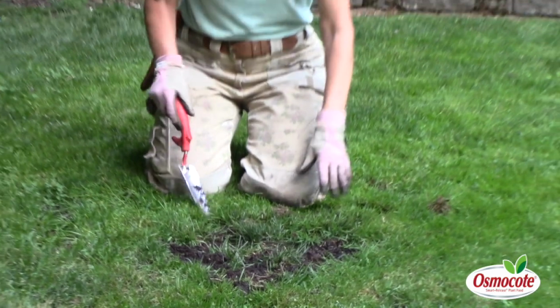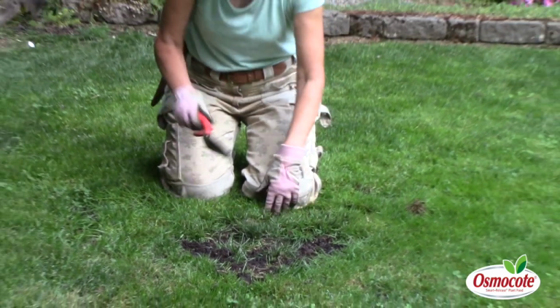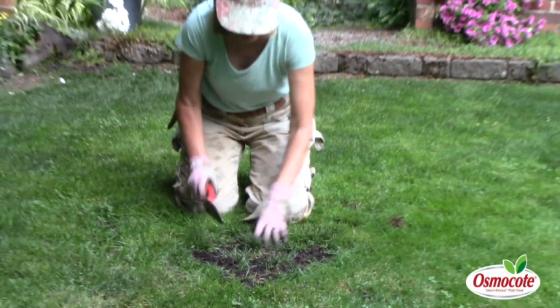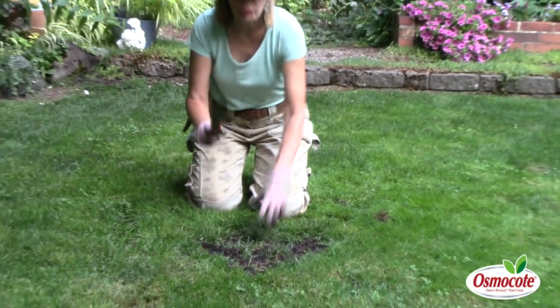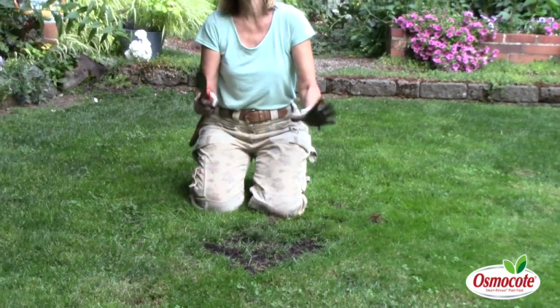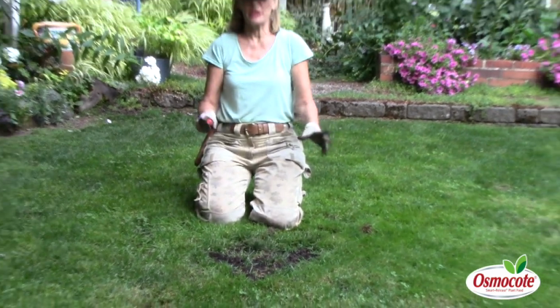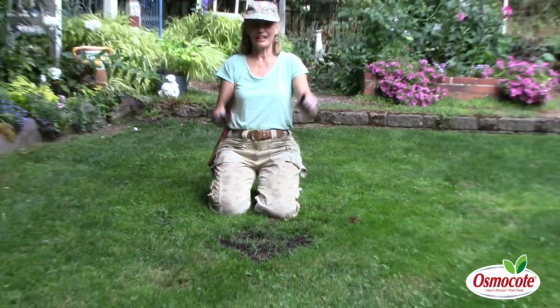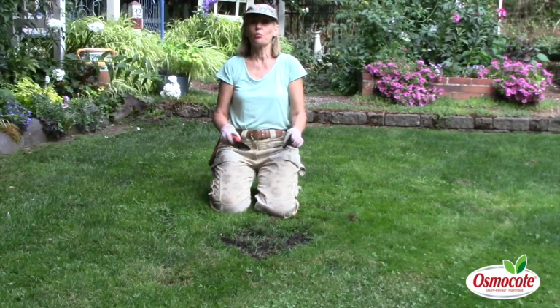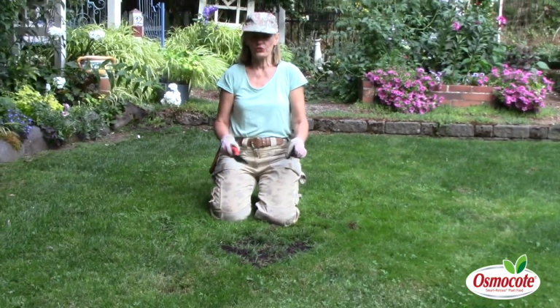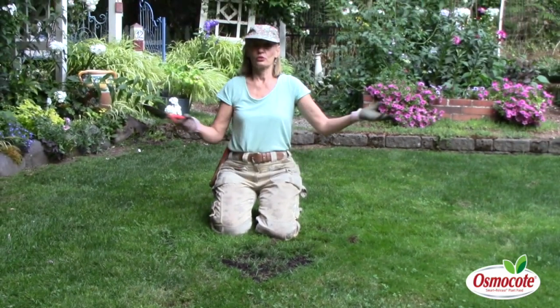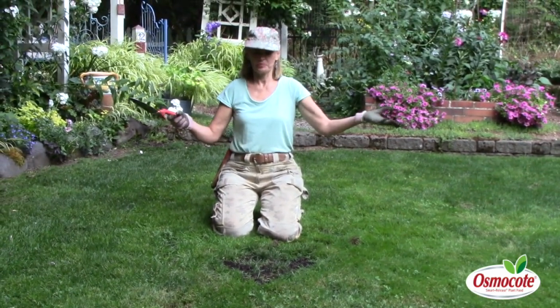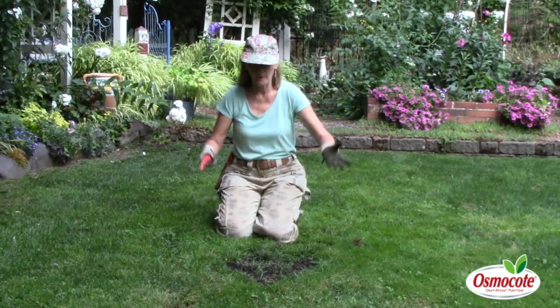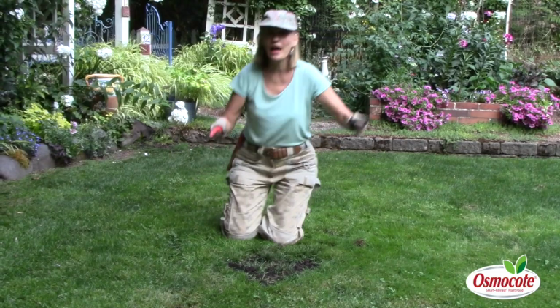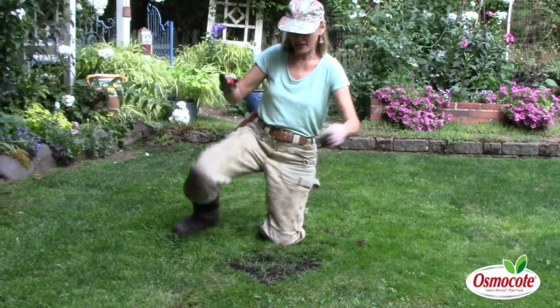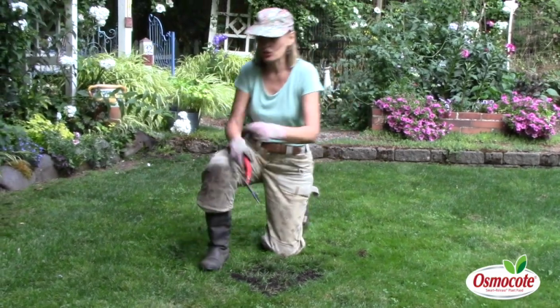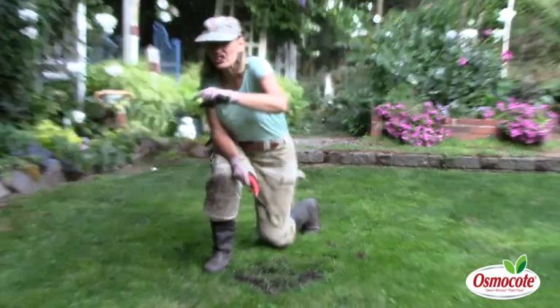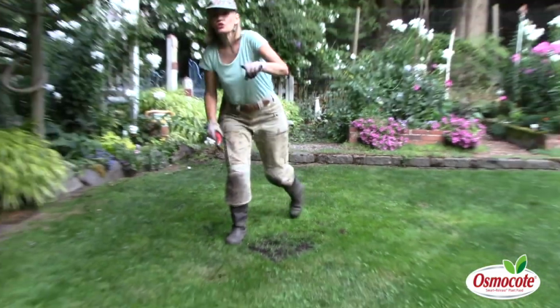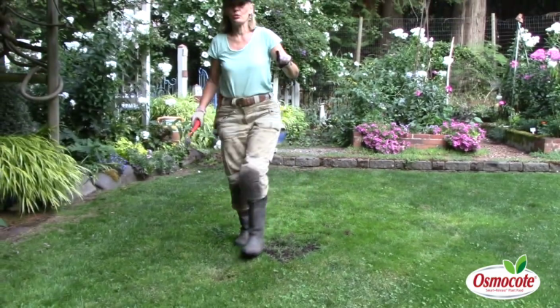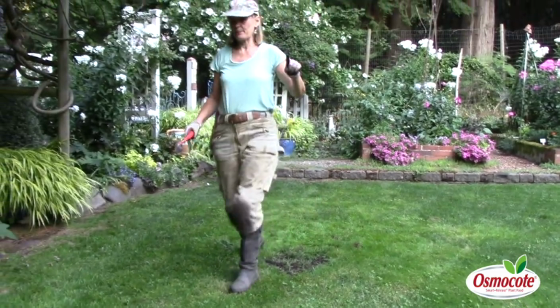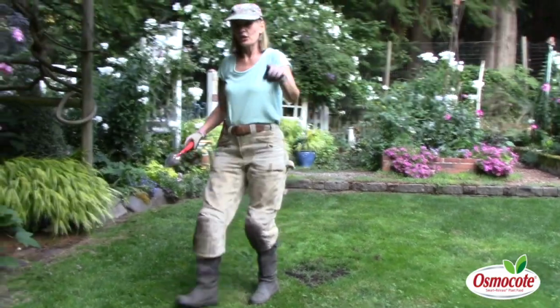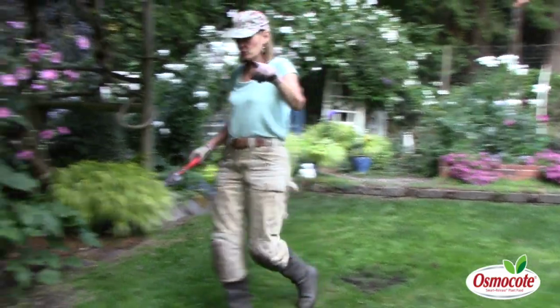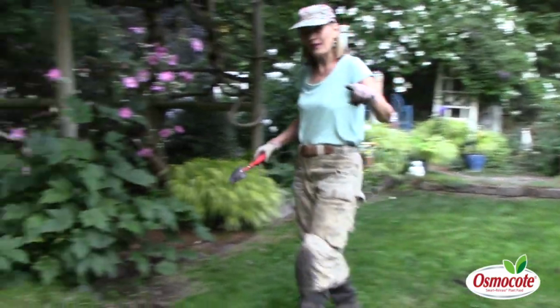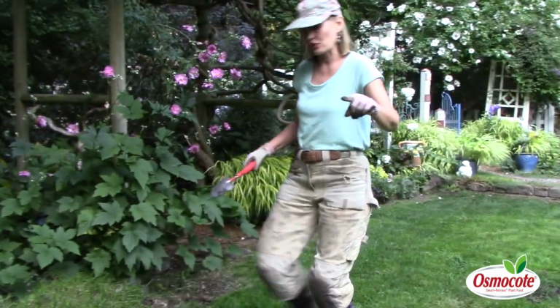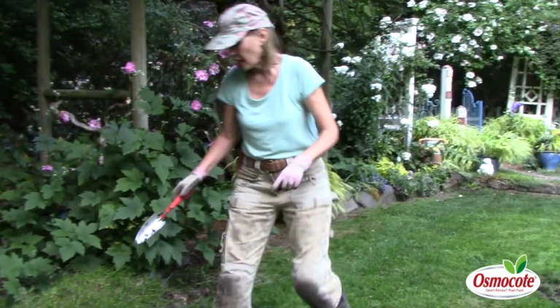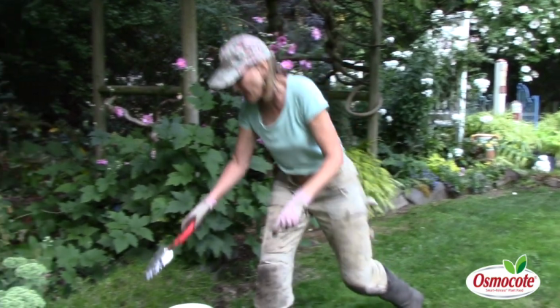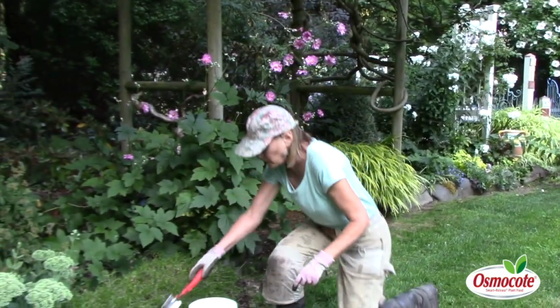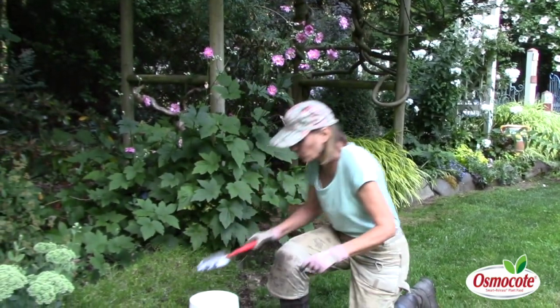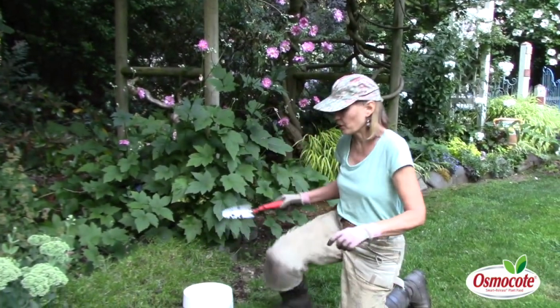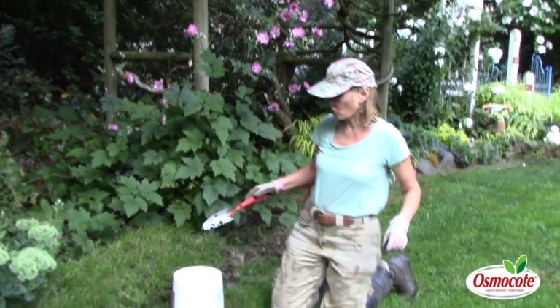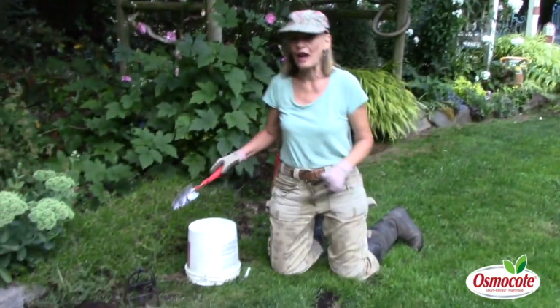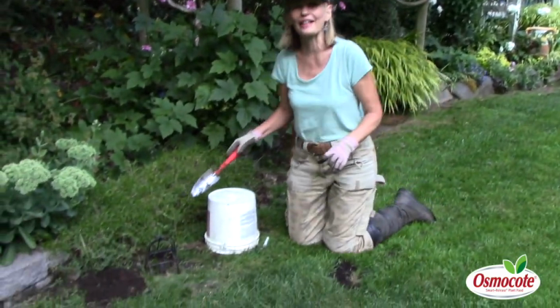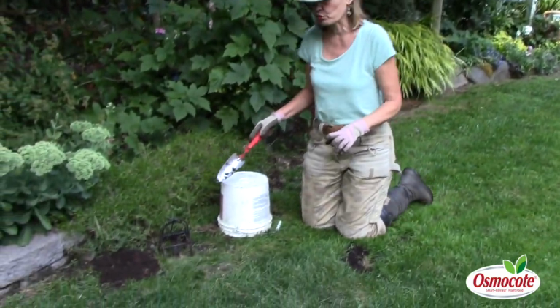So that works, but the real problem is getting rid of the moles. The best part of my day is always checking the mole traps. Let me show you what I've had success with.